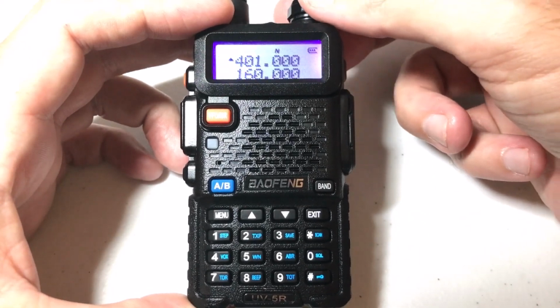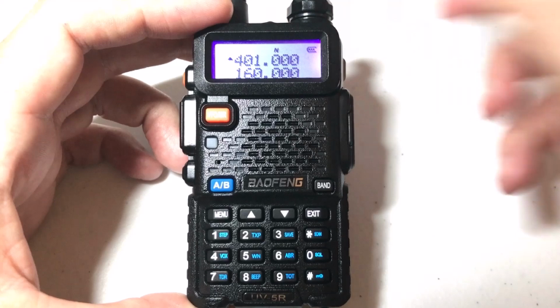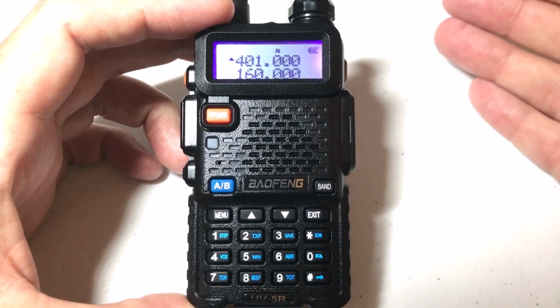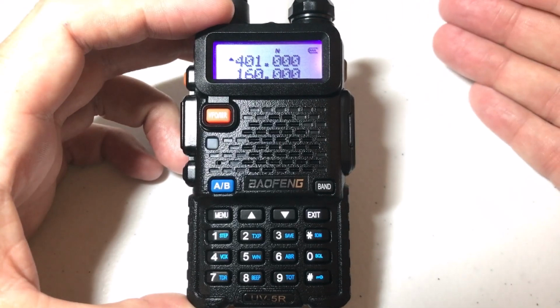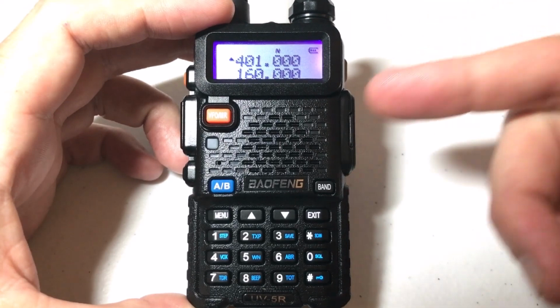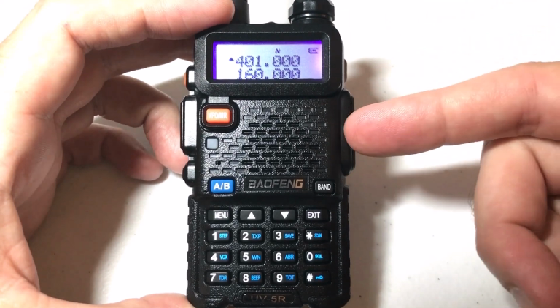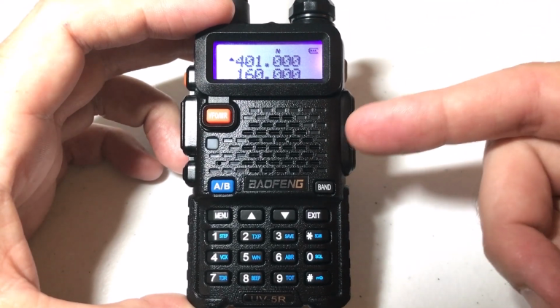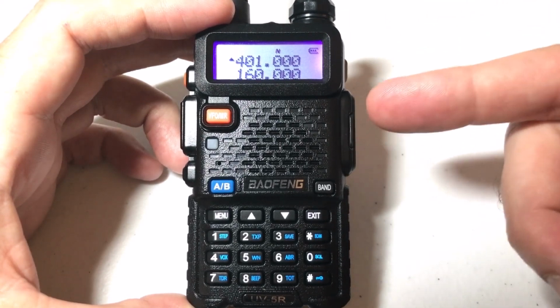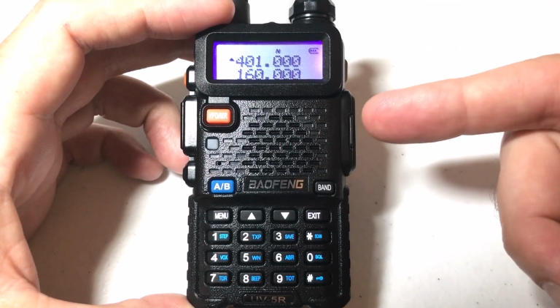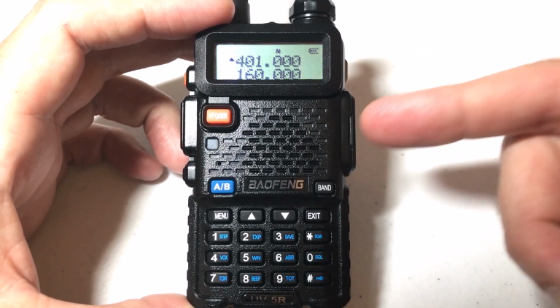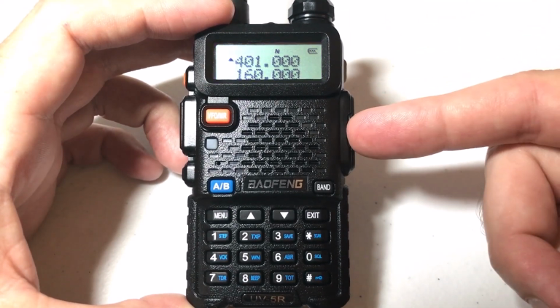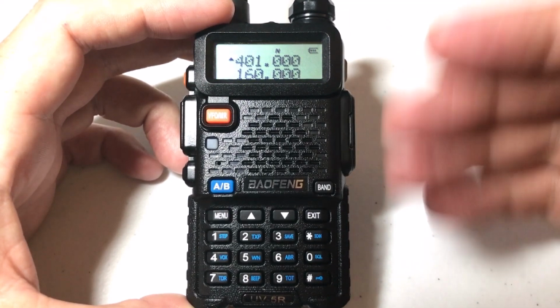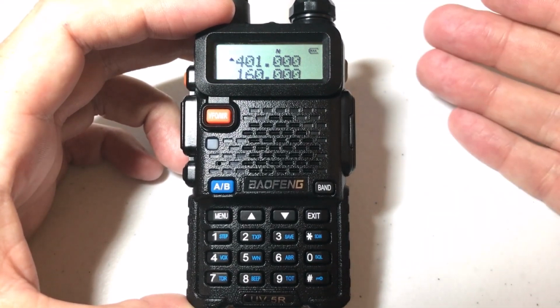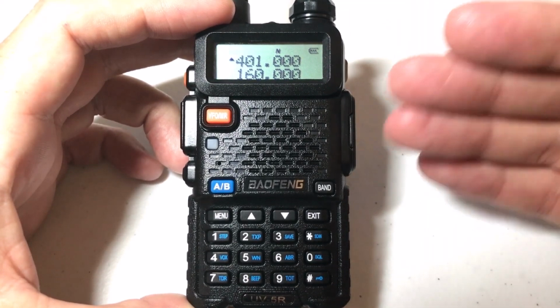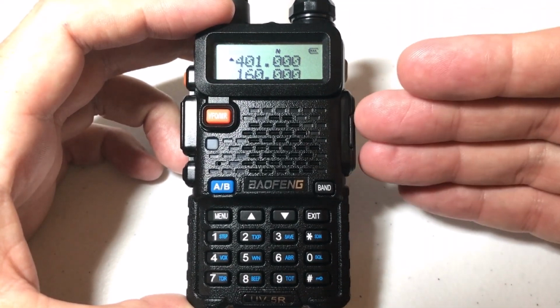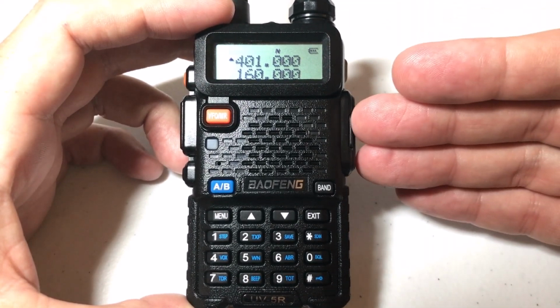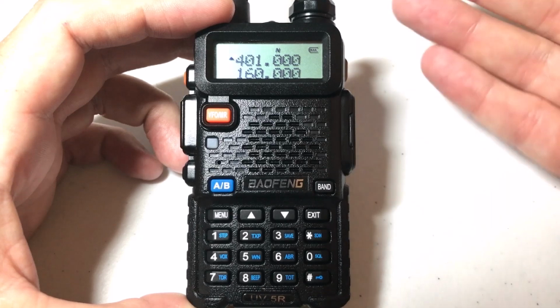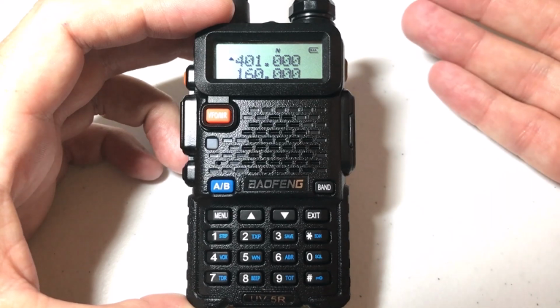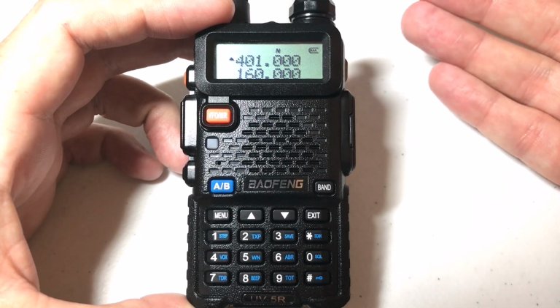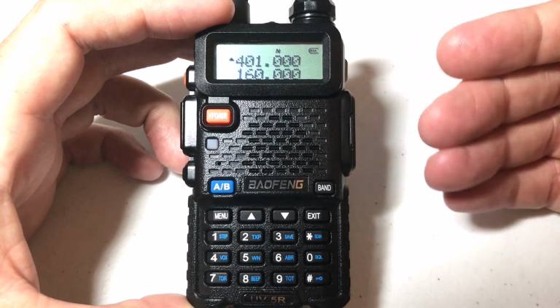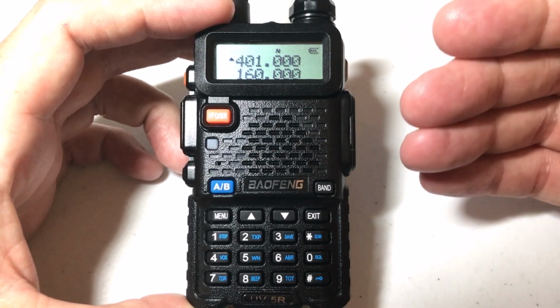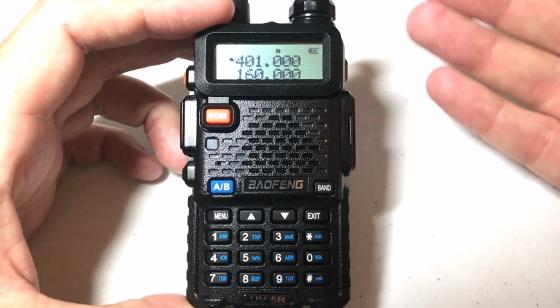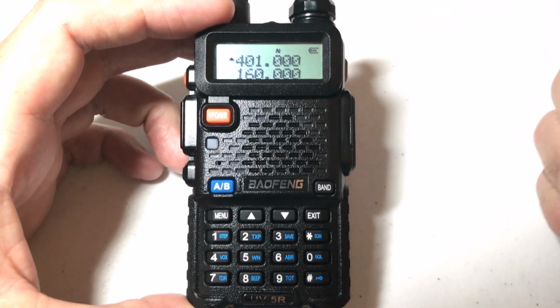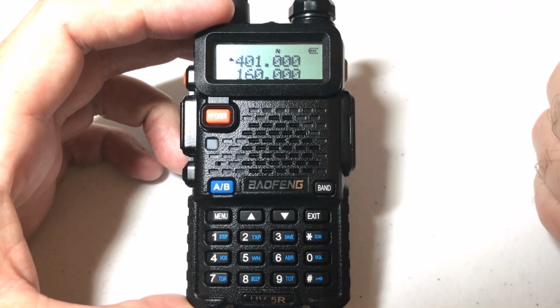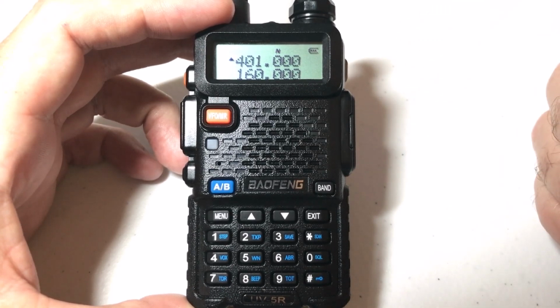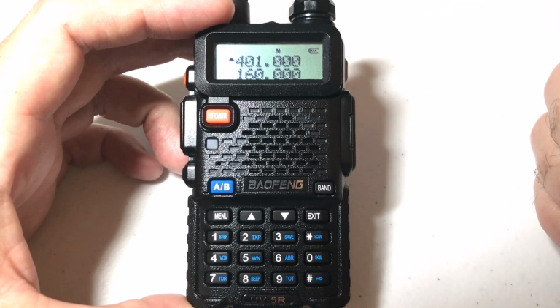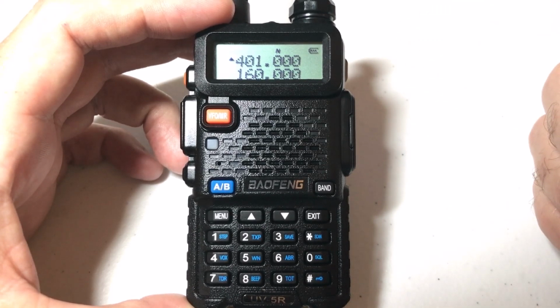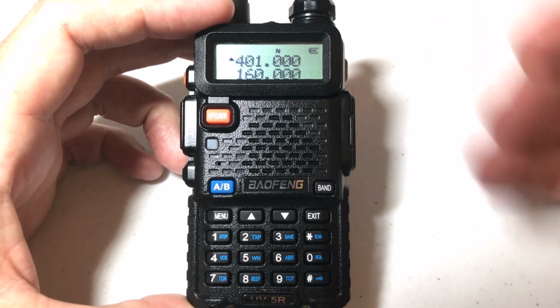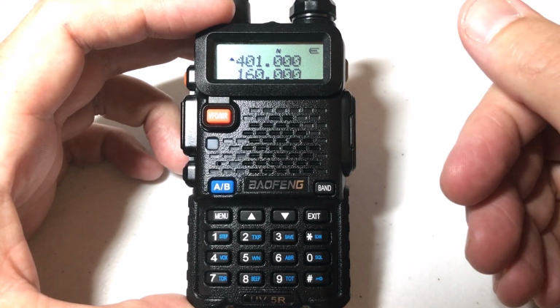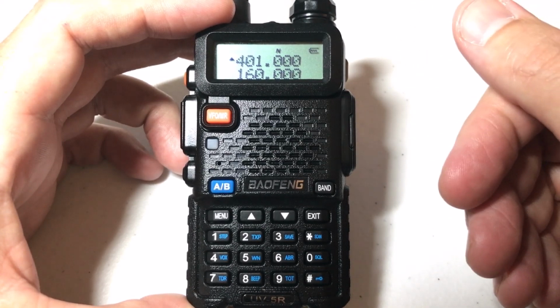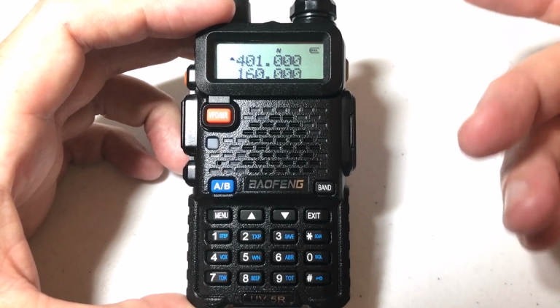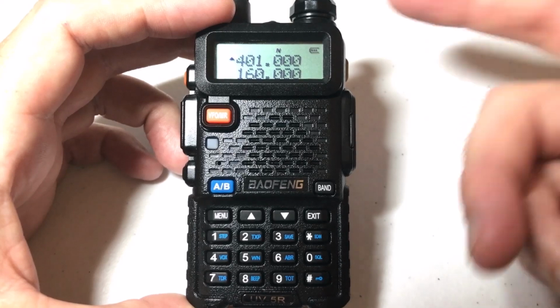it's always recommended that if you're programming something directly on the radio itself — not using CHIRP, like saving a channel — it's recommended that you turn this feature off. And I'm going to show you how to get to it.